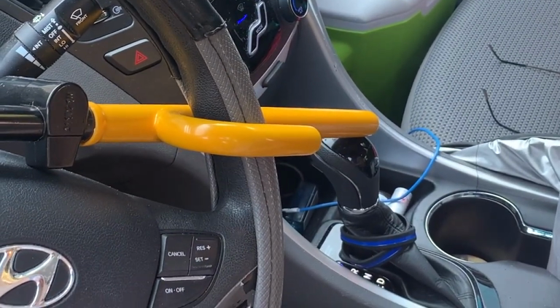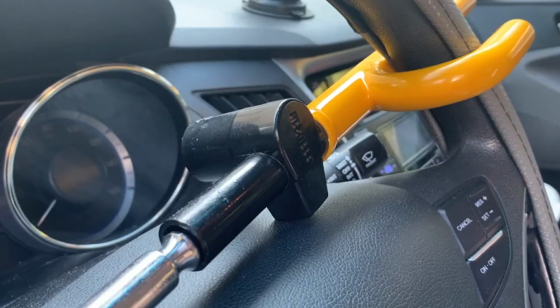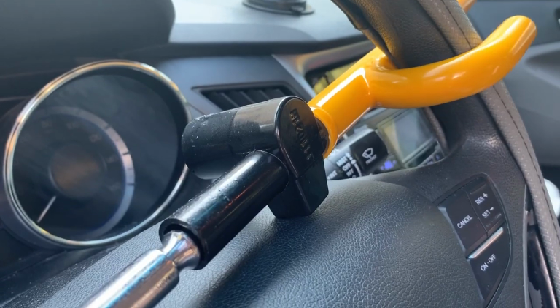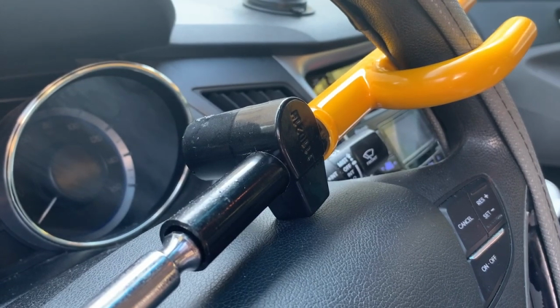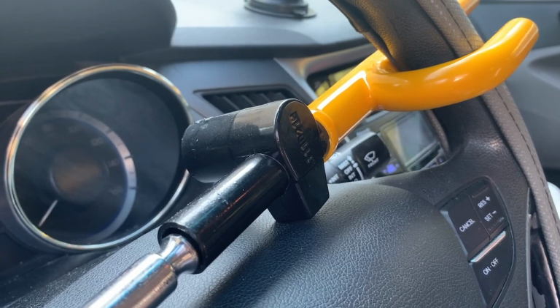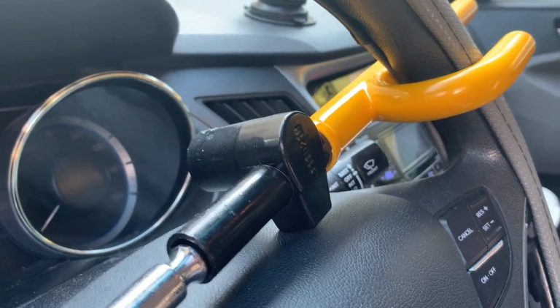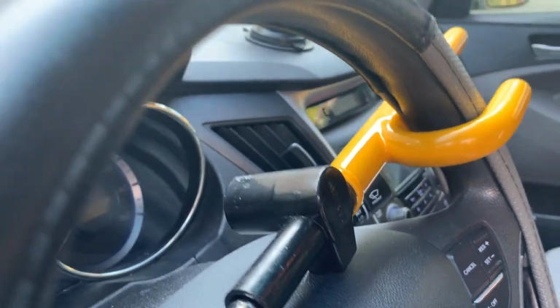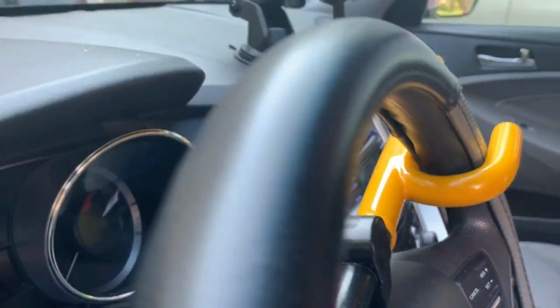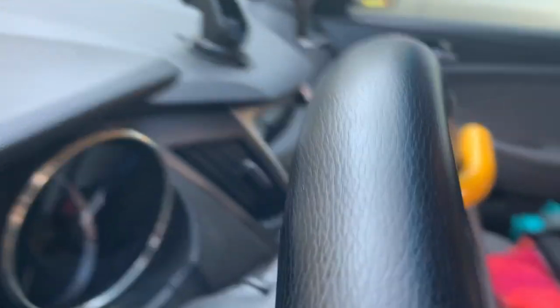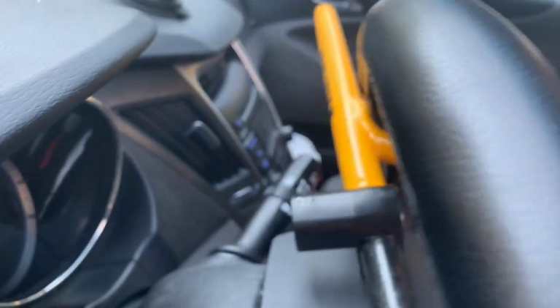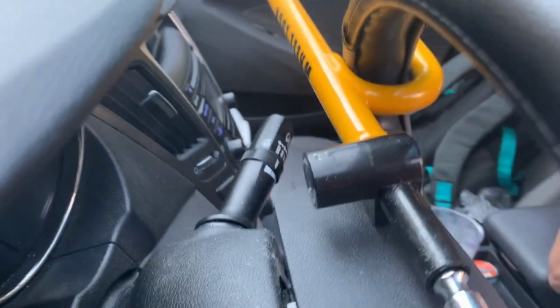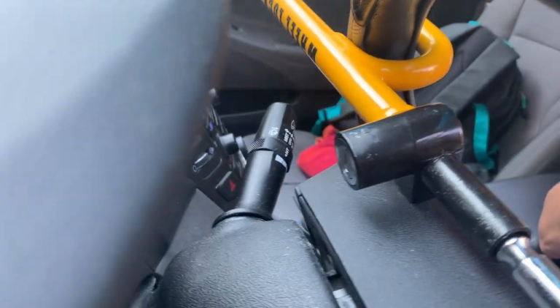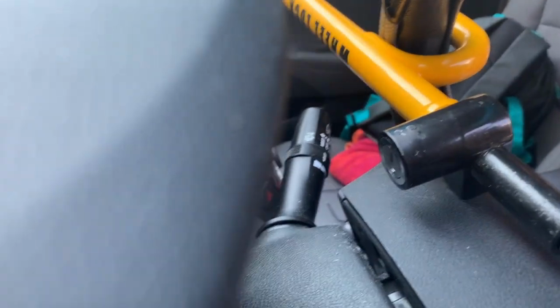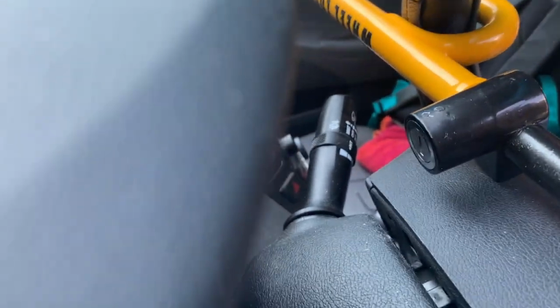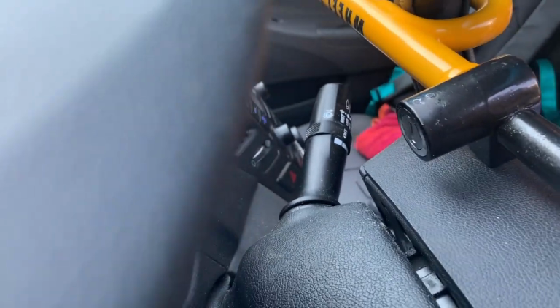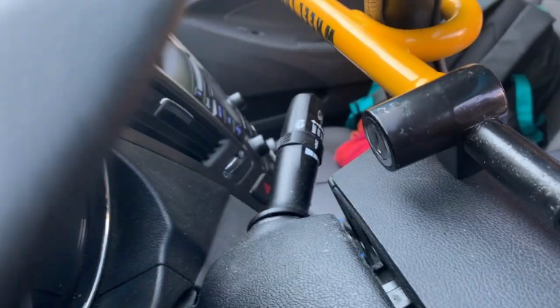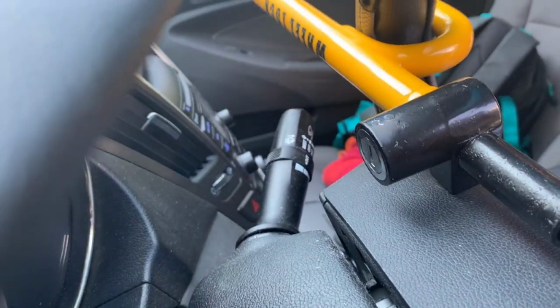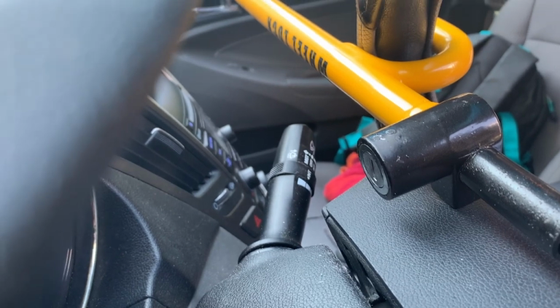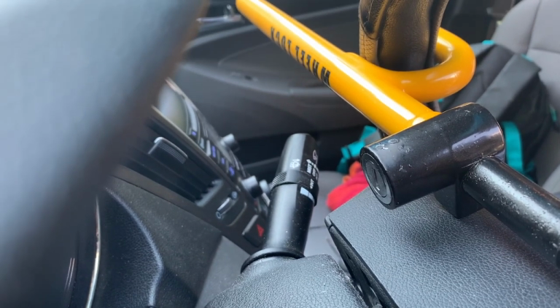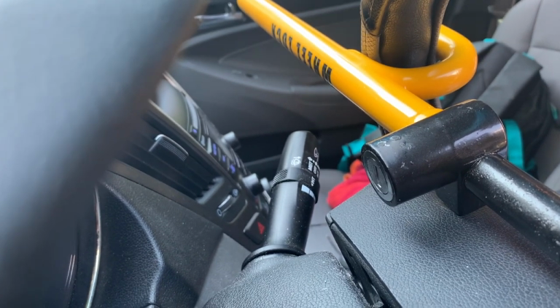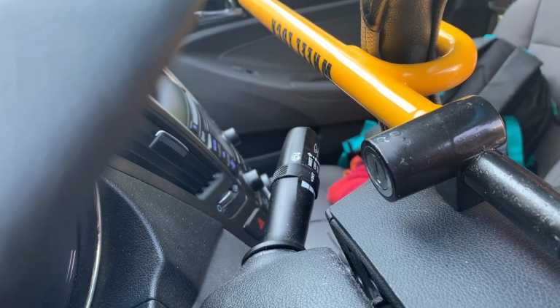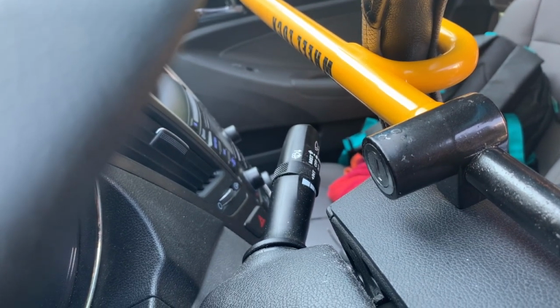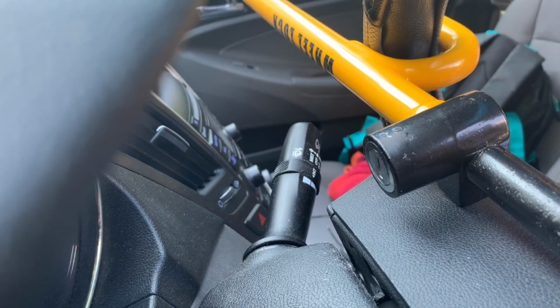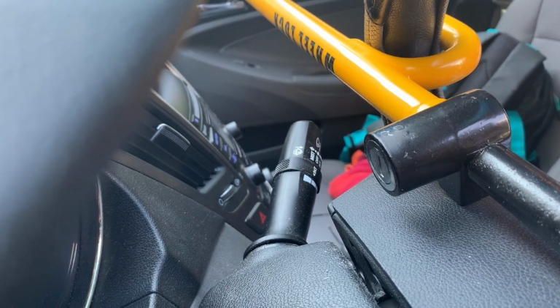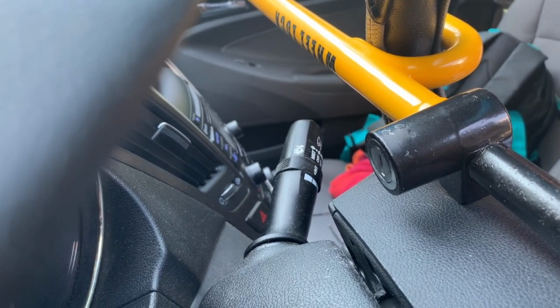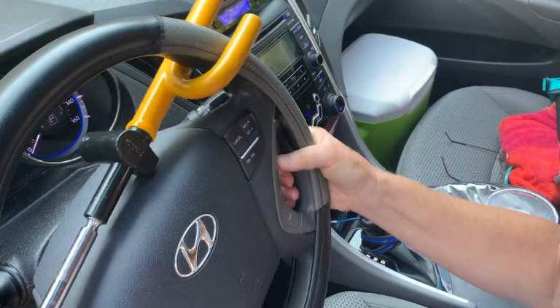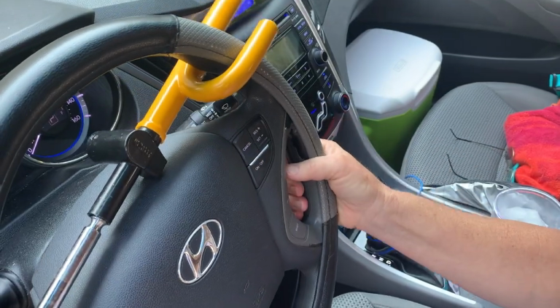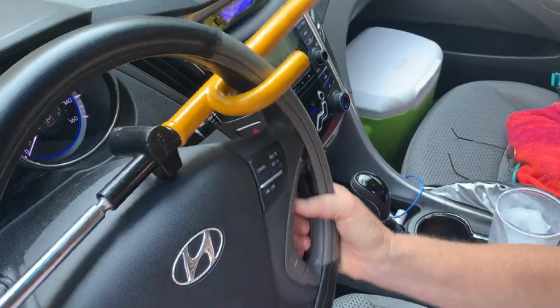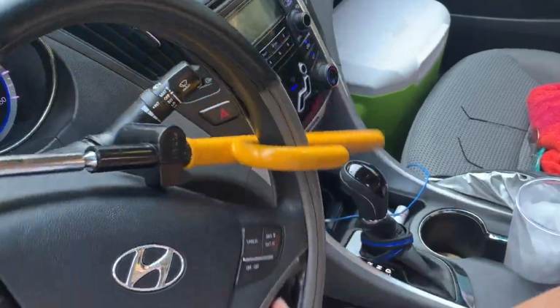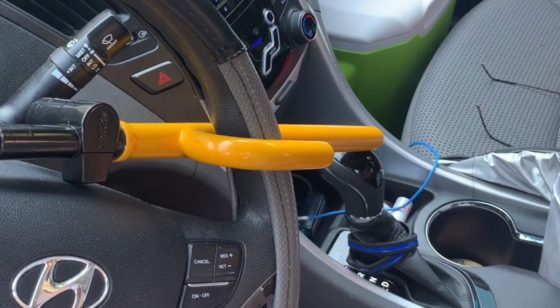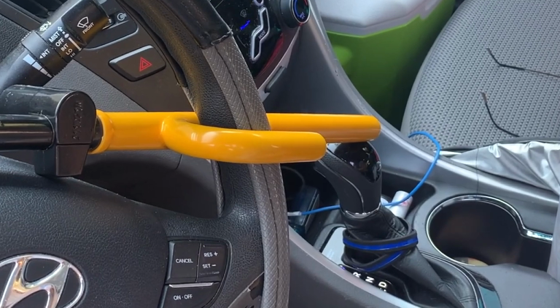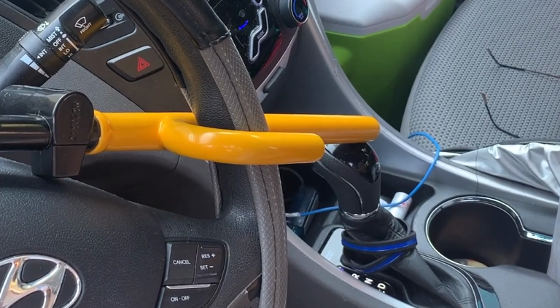Here's an example where we turn the keyhole towards the dash to make it harder if someone gains entry to actually pick that lock or drill it out. If you're looking at the Club 3000, I hope you found this video helpful.